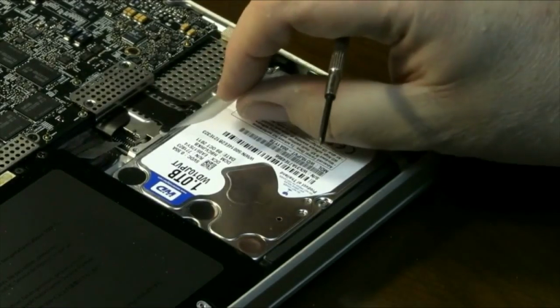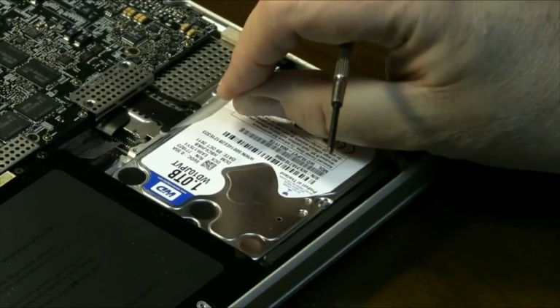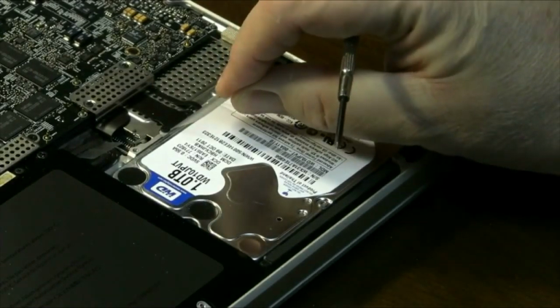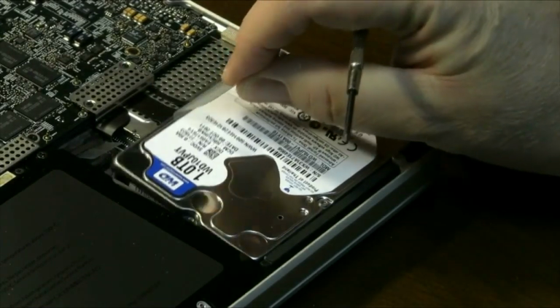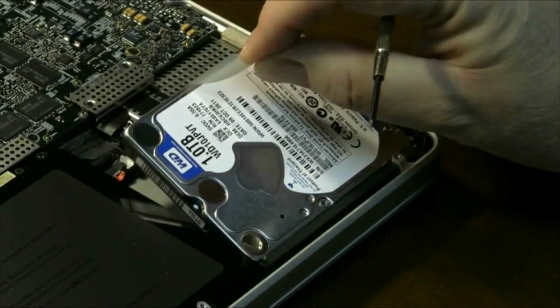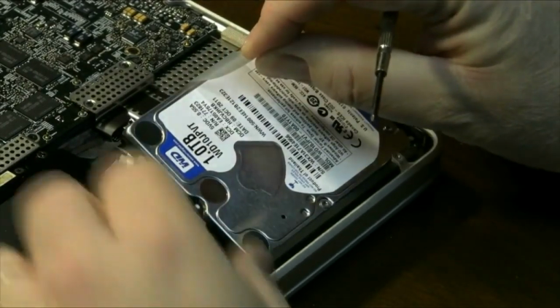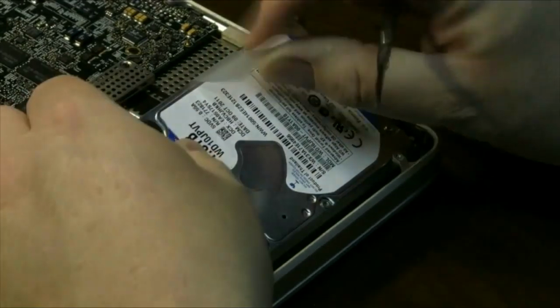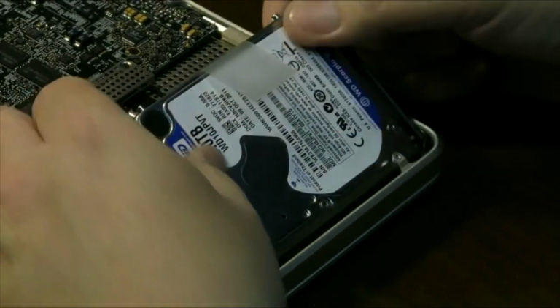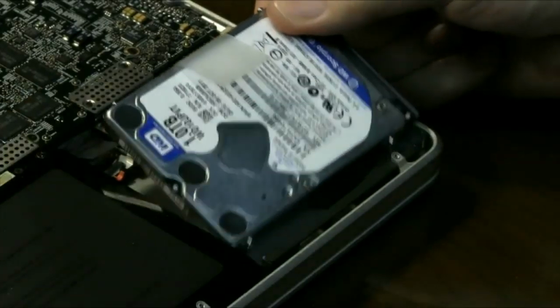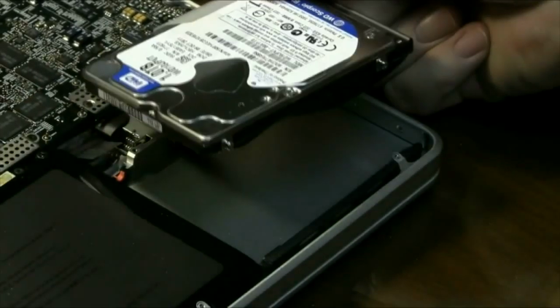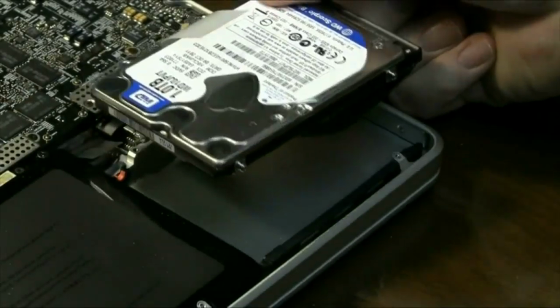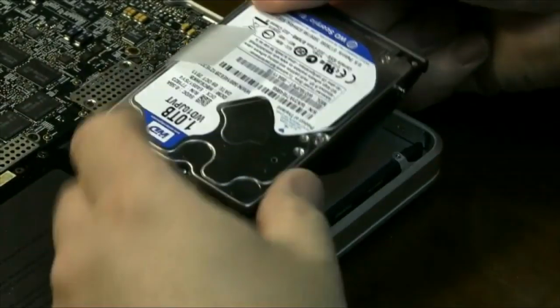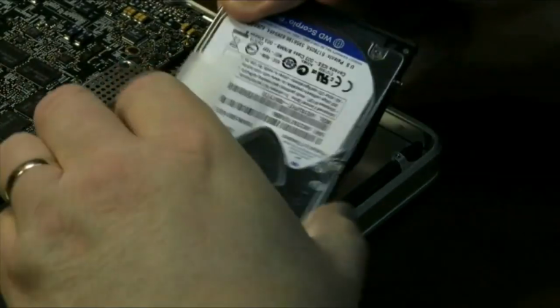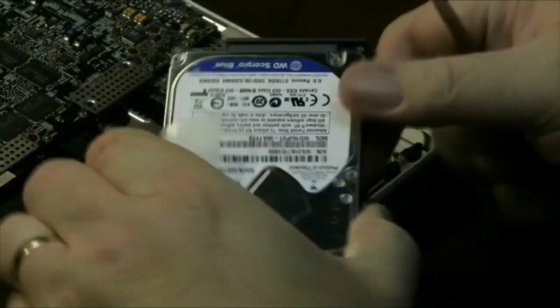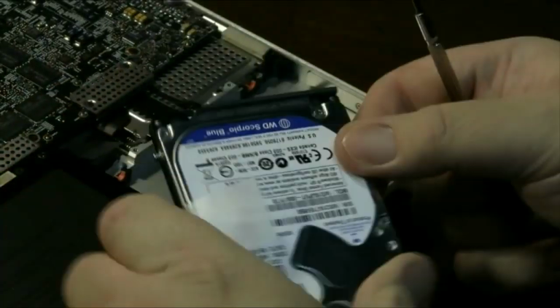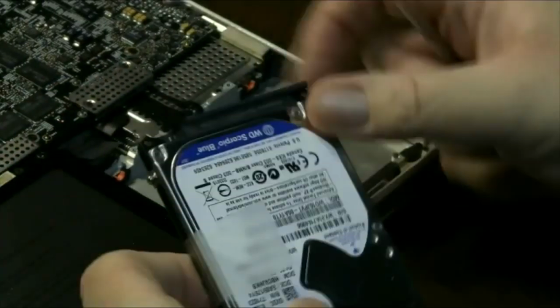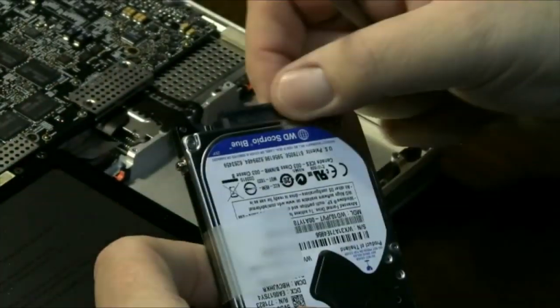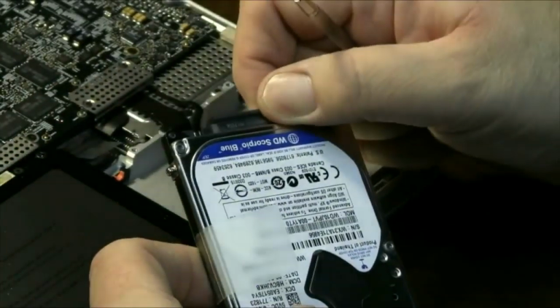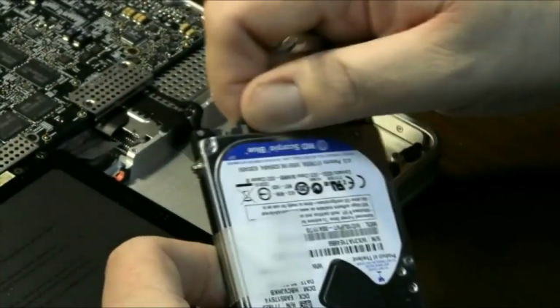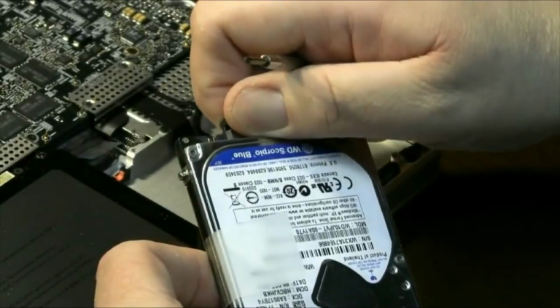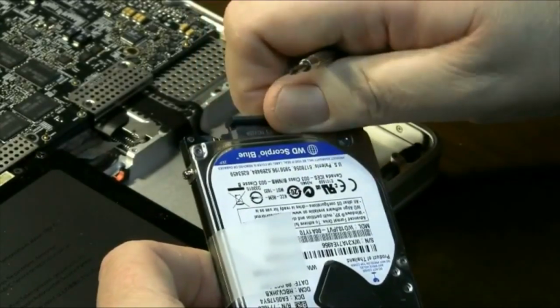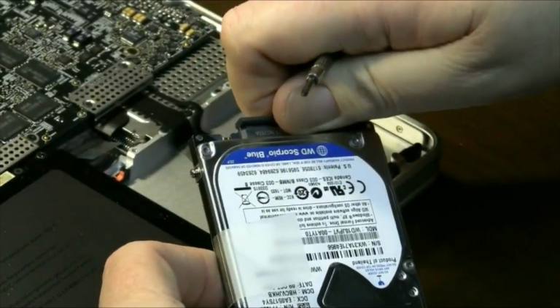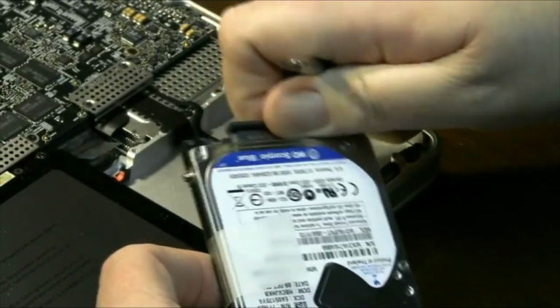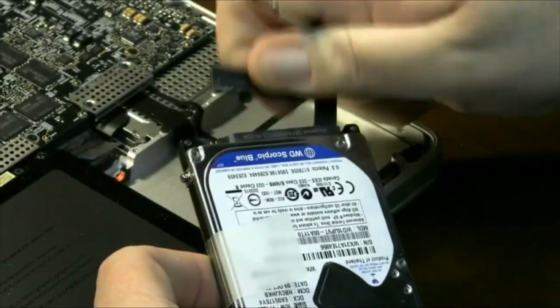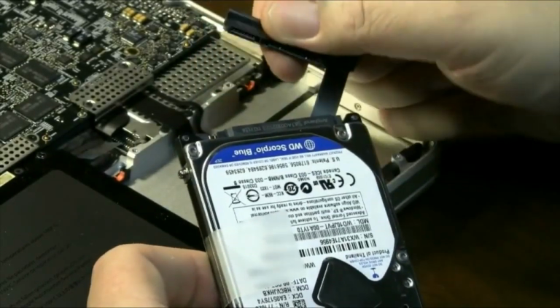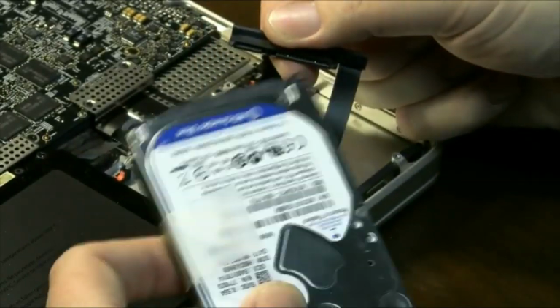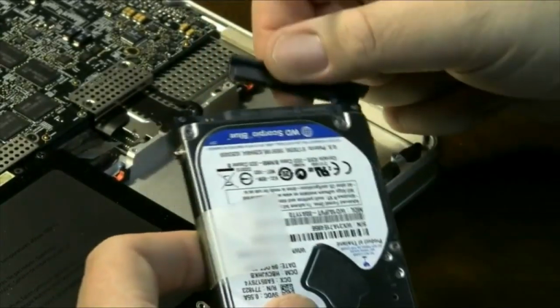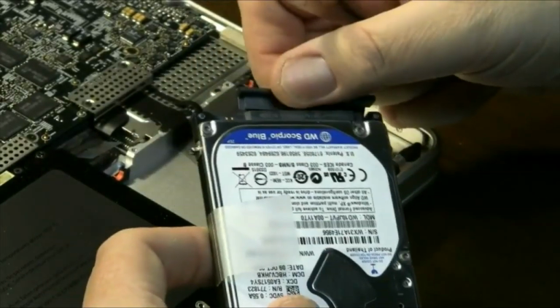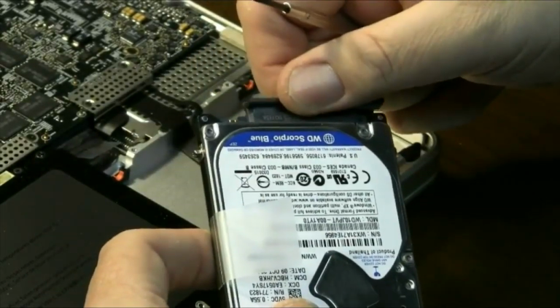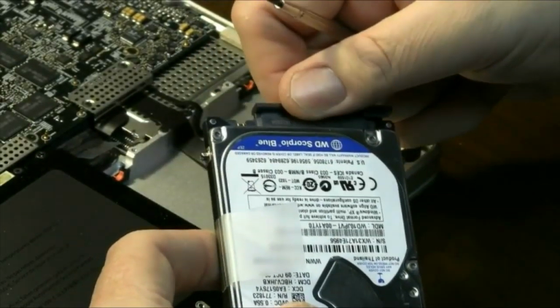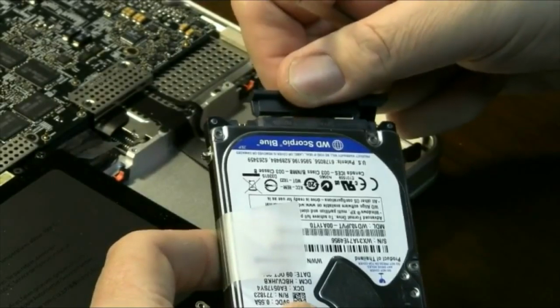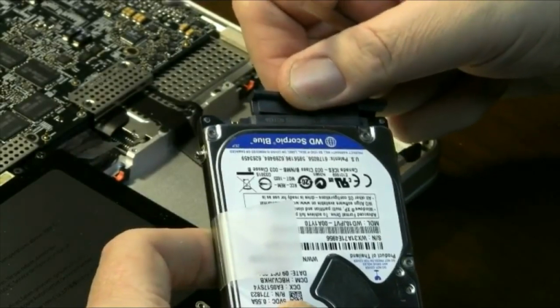Now the hard drive — if you pull on this tab, it just slips right out and you can remove it. On the end is just a little ribbon cable that plugs right in. So you can get your new hard drive and plug the ribbon cable back in.